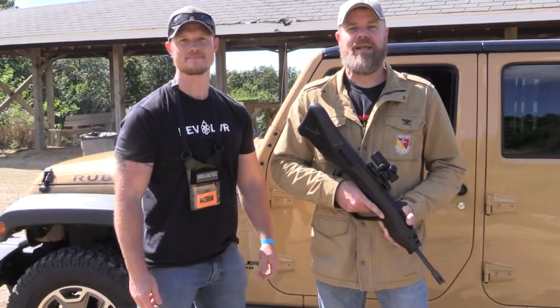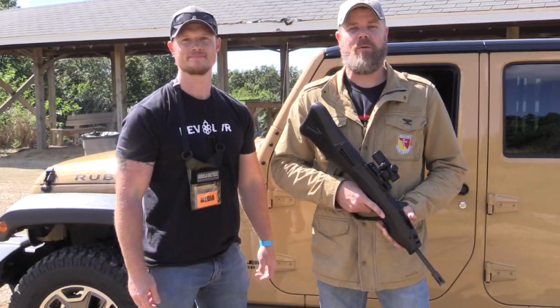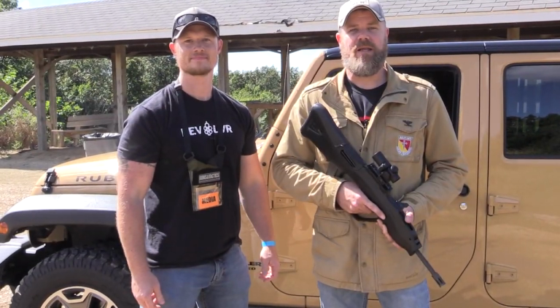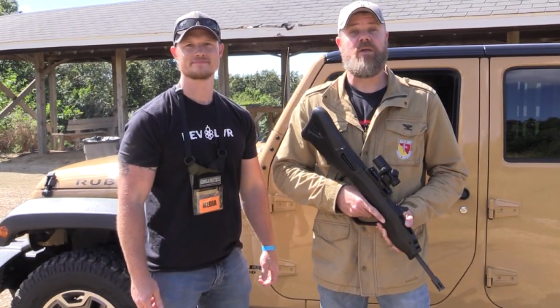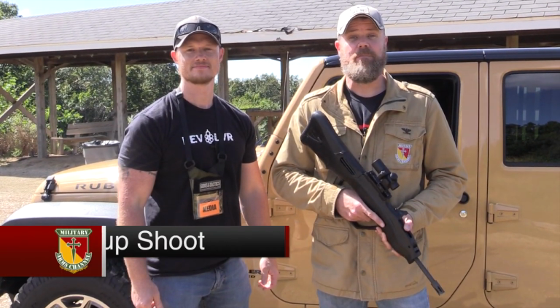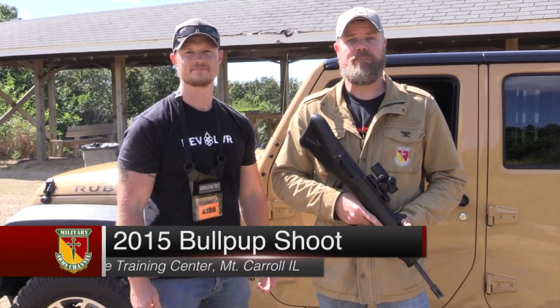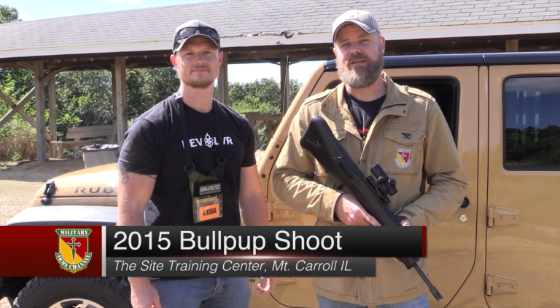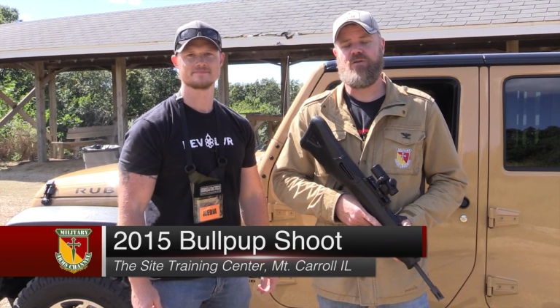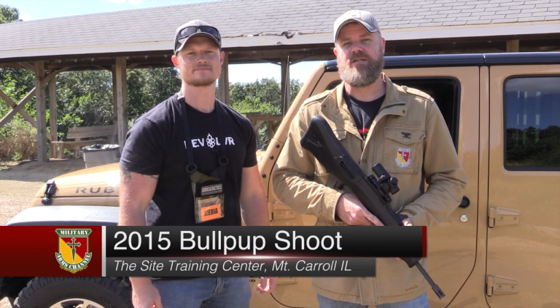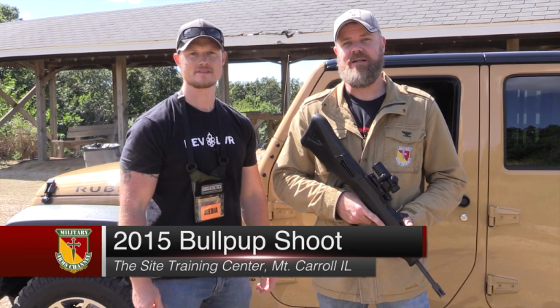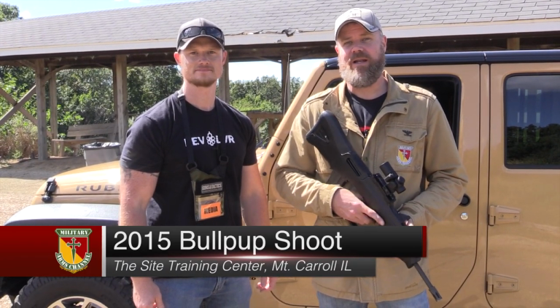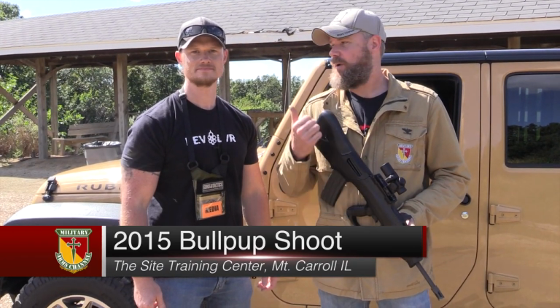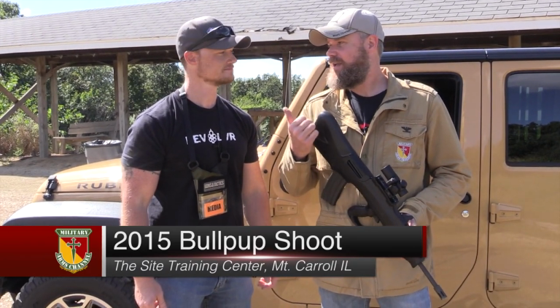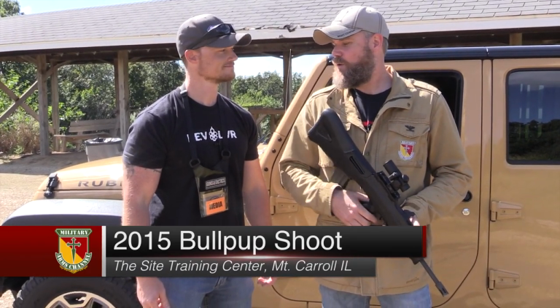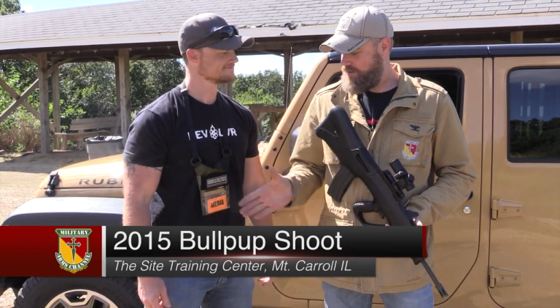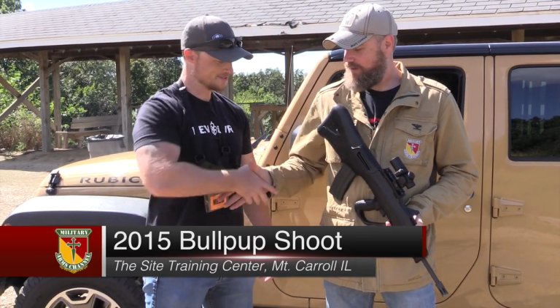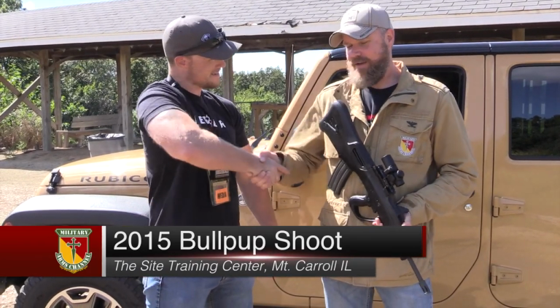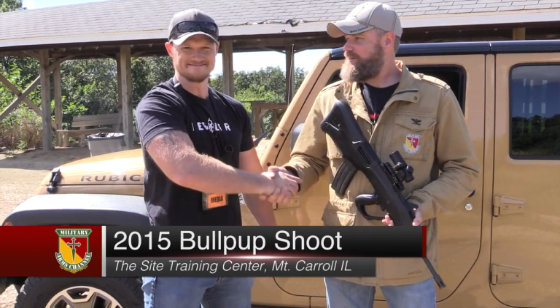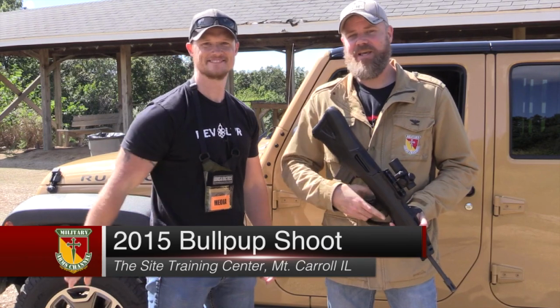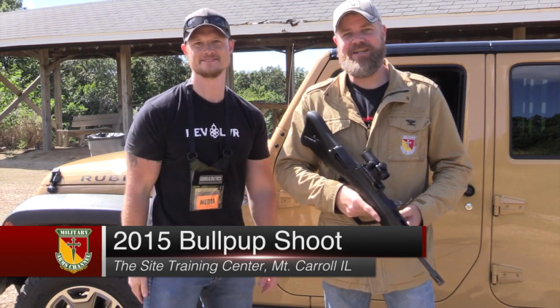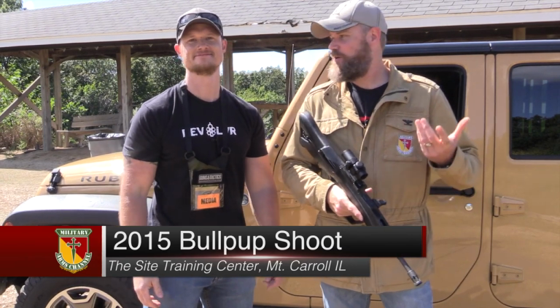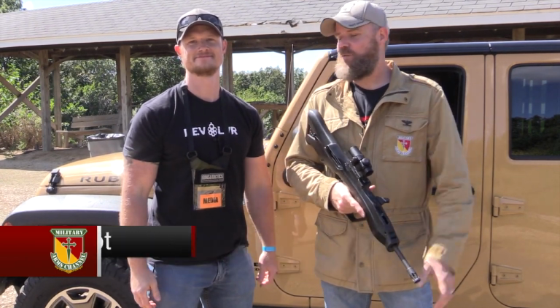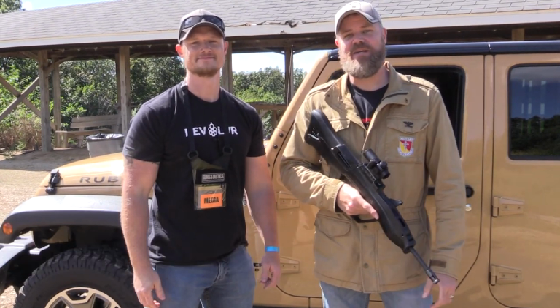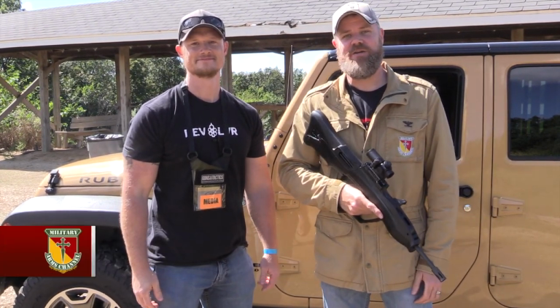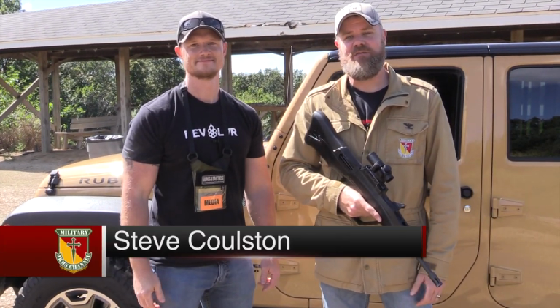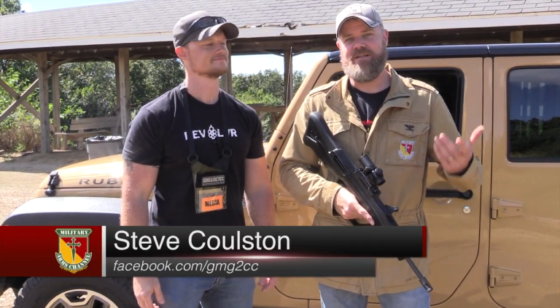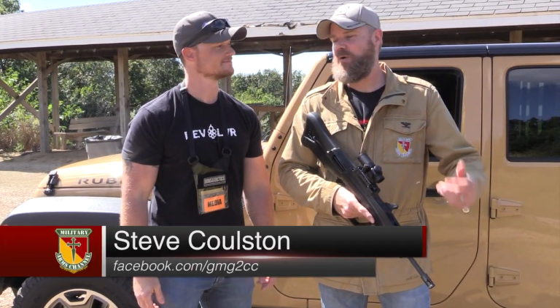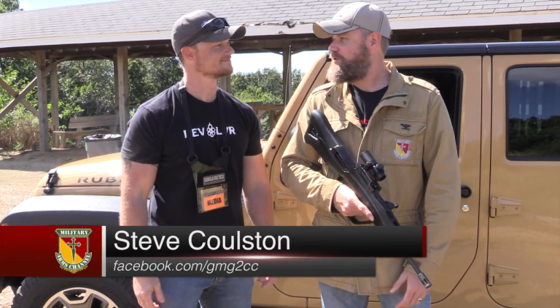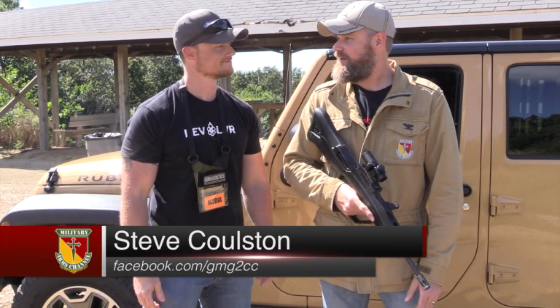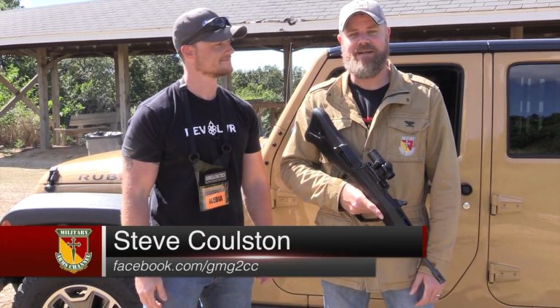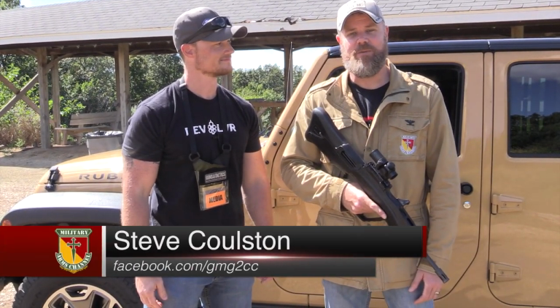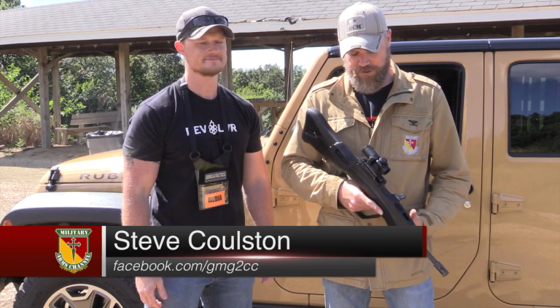Hey guys, welcome back. Today we're at the 2015 Bullpup Shoot at the Sight Training Center in Illinois. I'm here with my buddy Steve Colston. Good to see you again — we run into each other like once or twice a year, usually at events, and this time we managed to connect out here at the Bullpup Shoot.